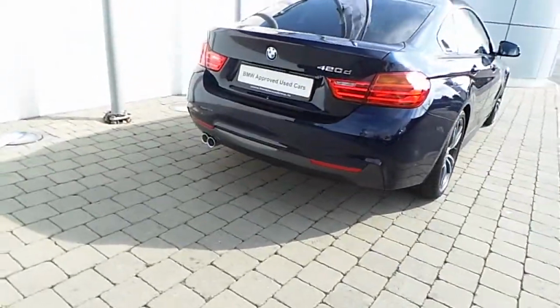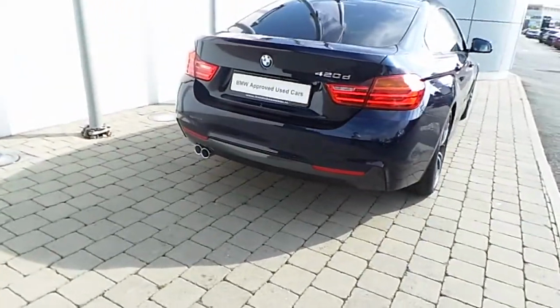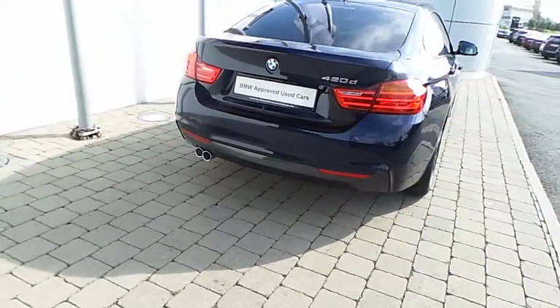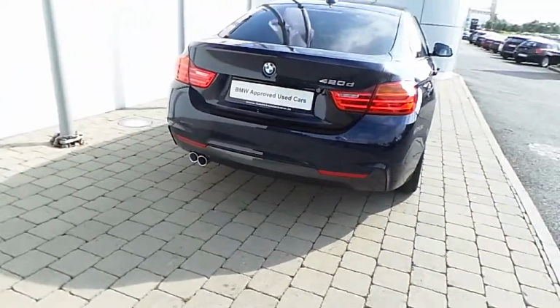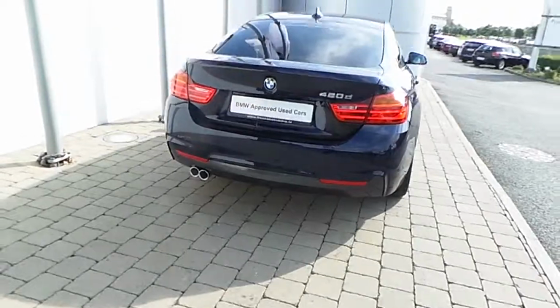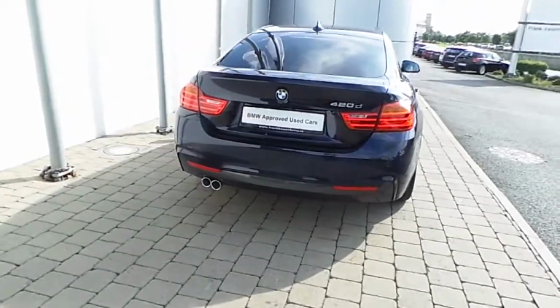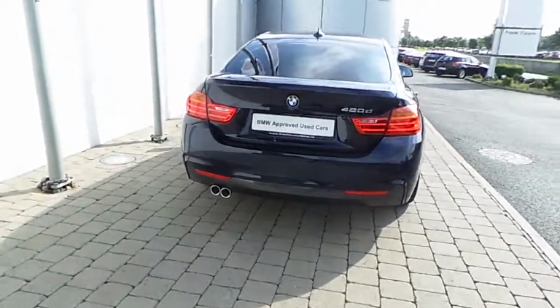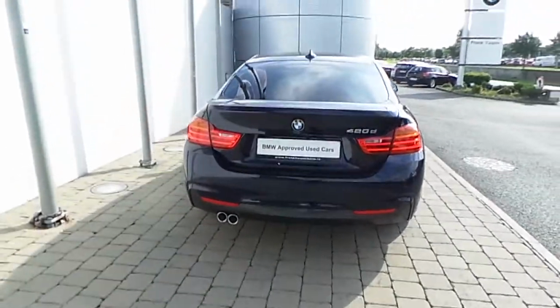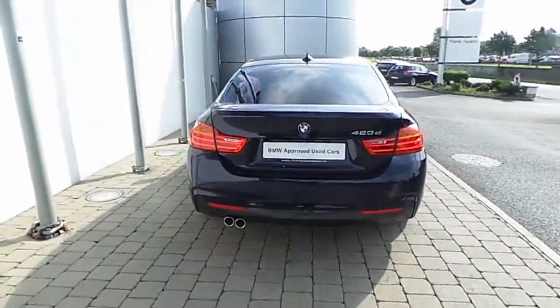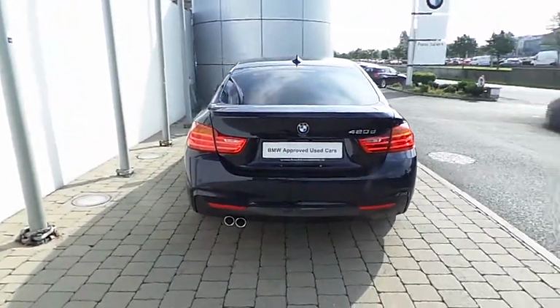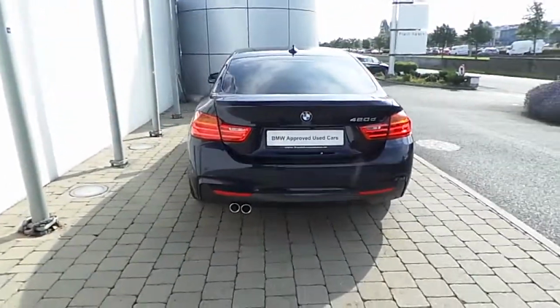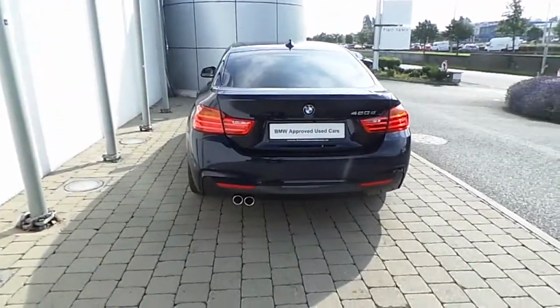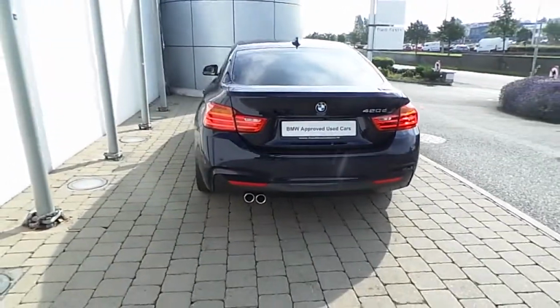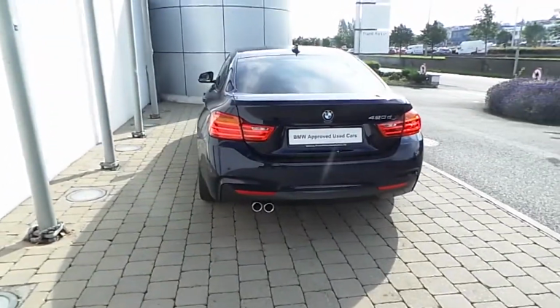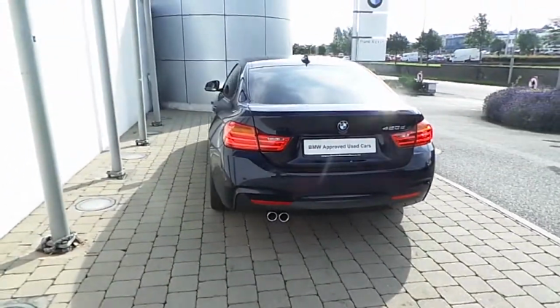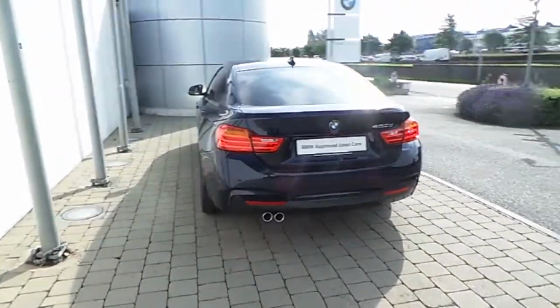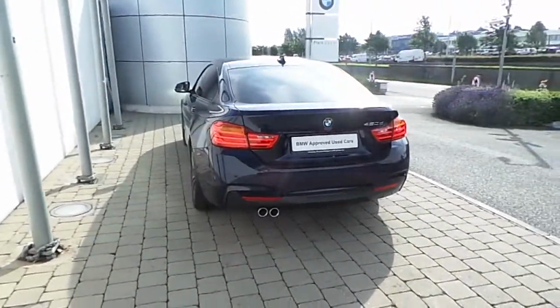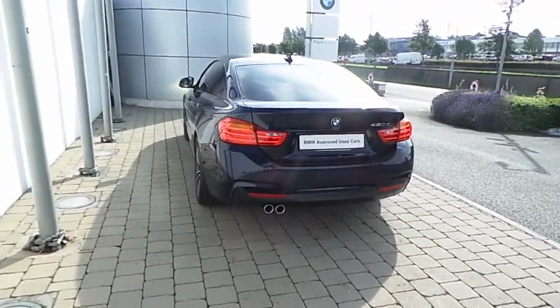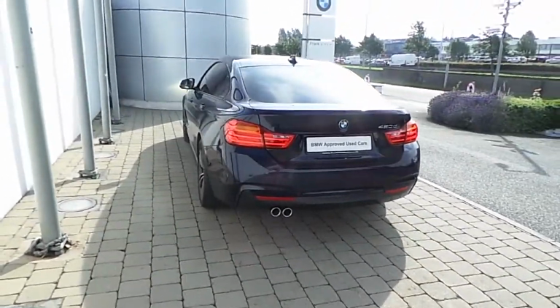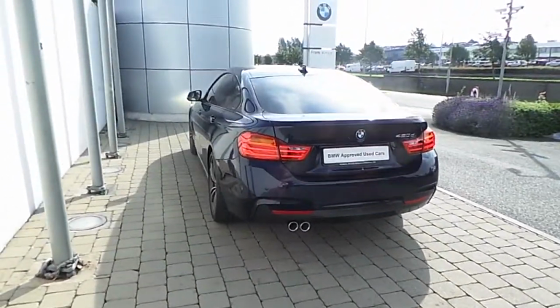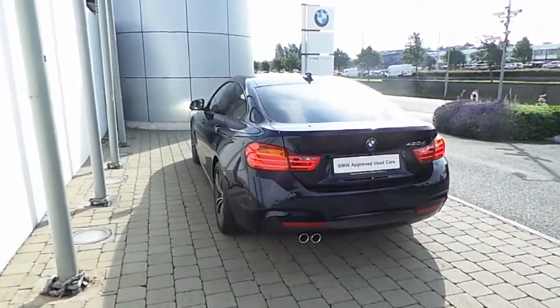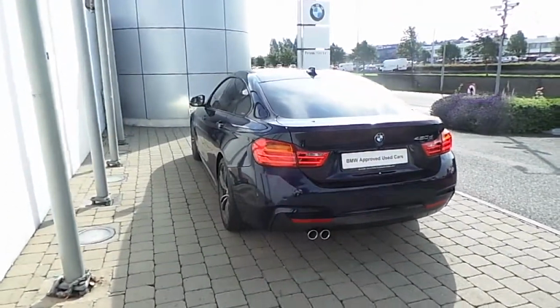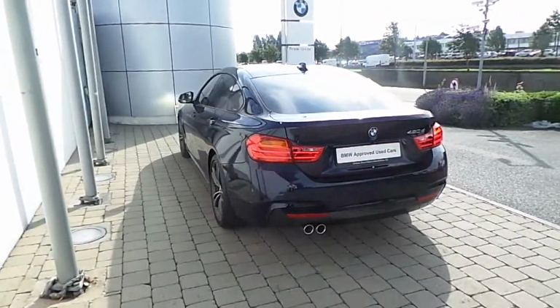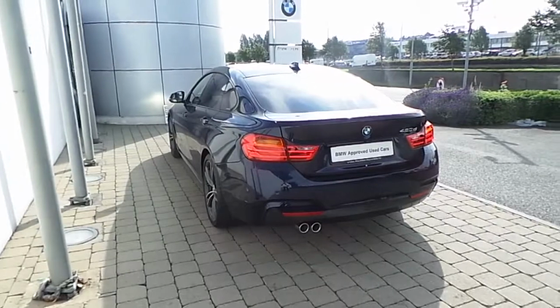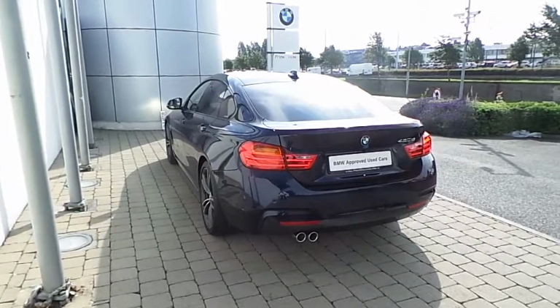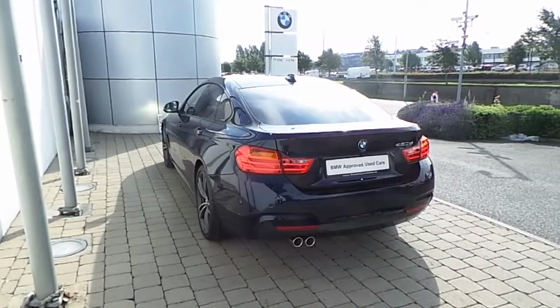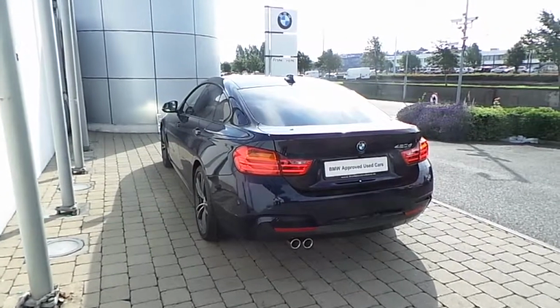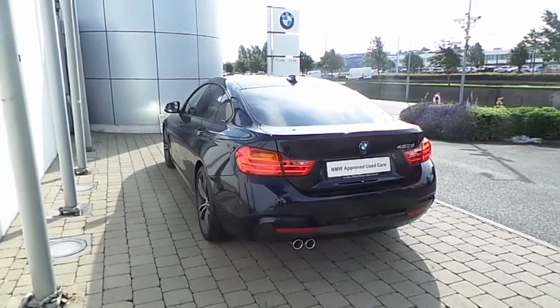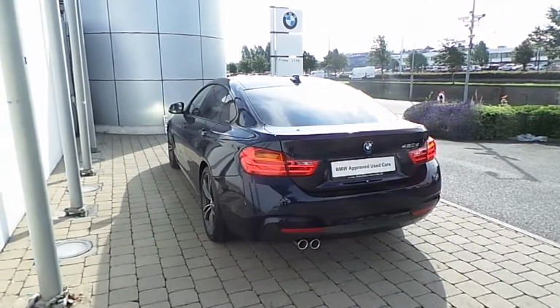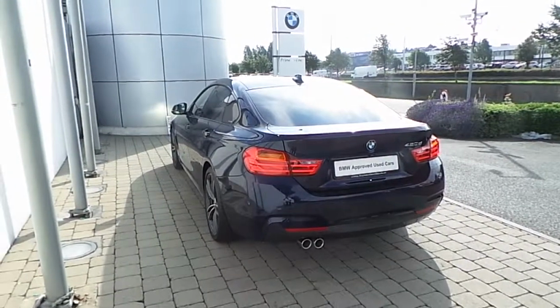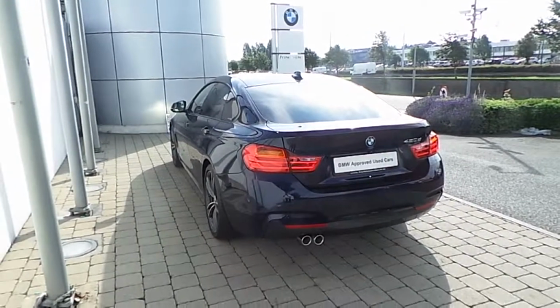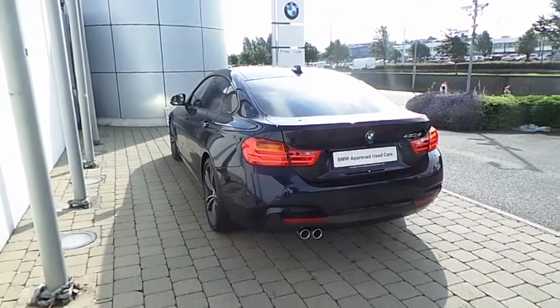You also get front and rear park distance control, reversing assist camera, and the car is finished in a tanzanite blue metallic paint.